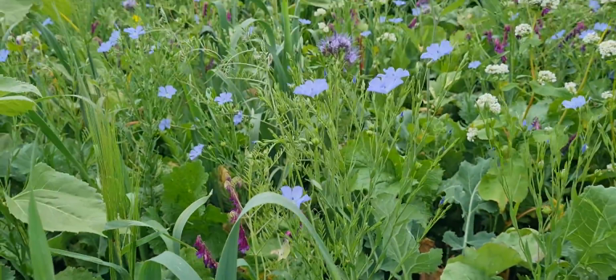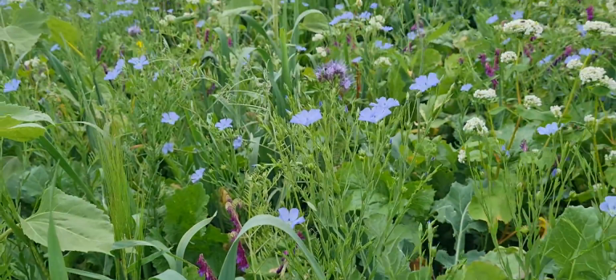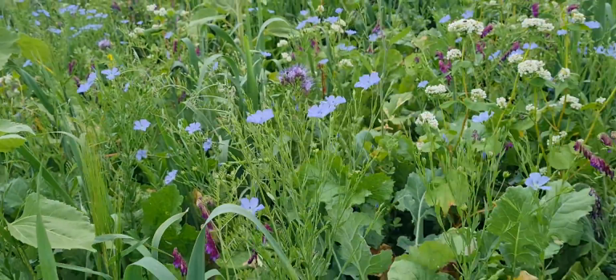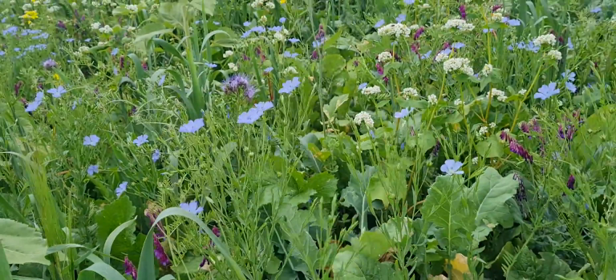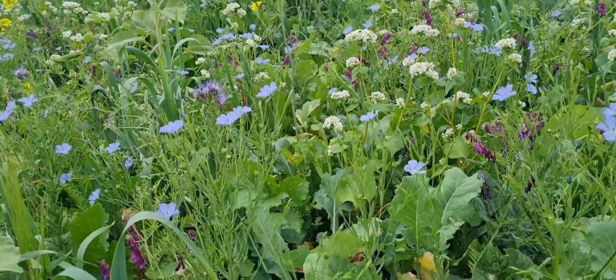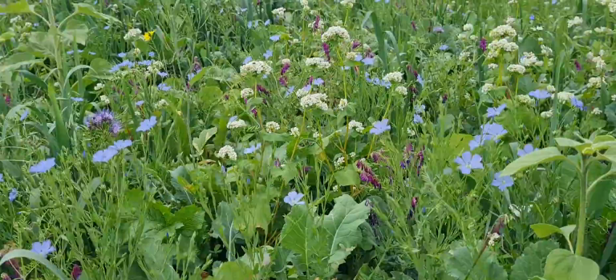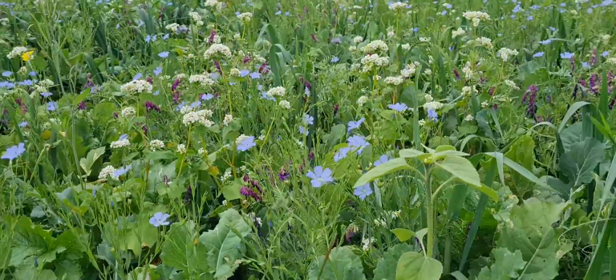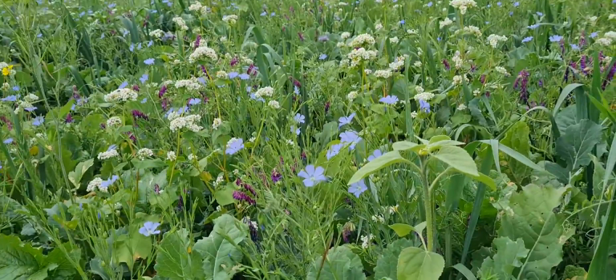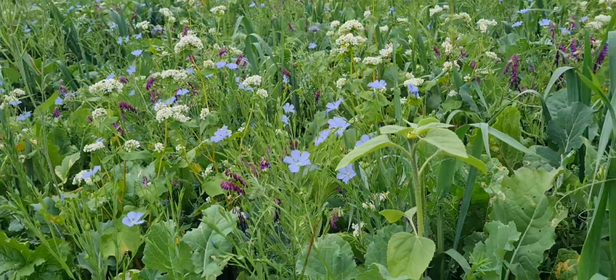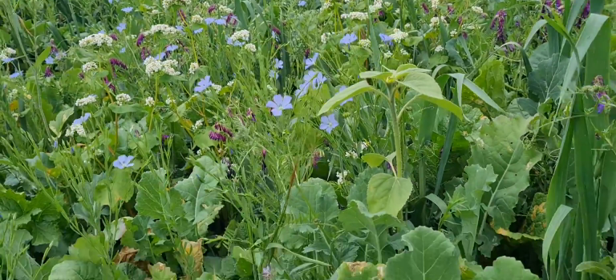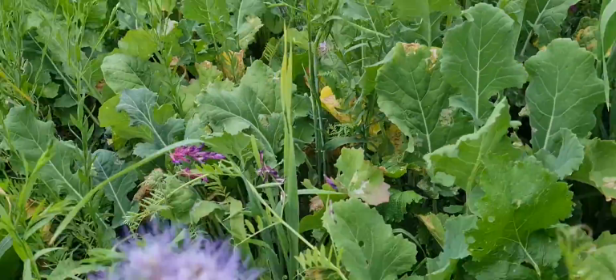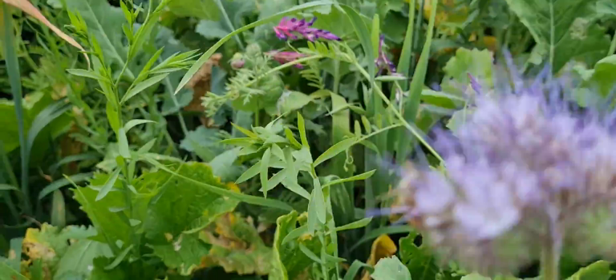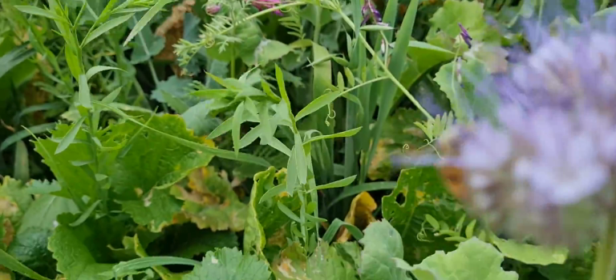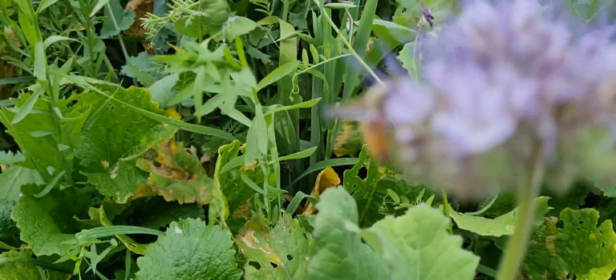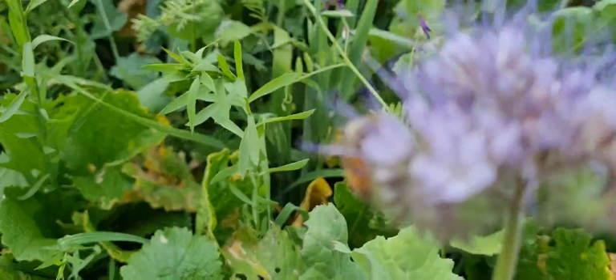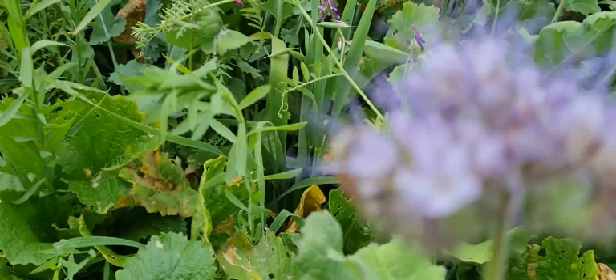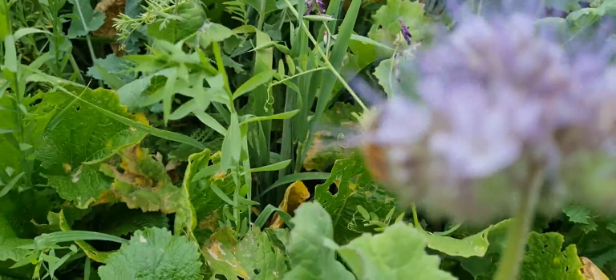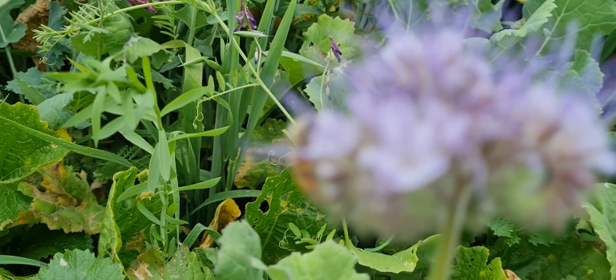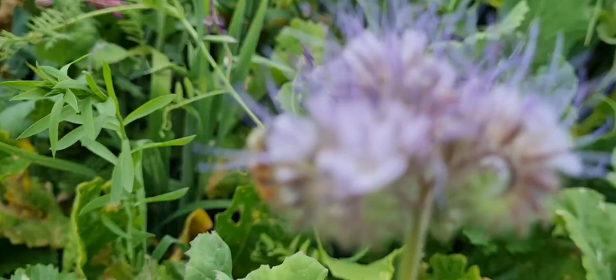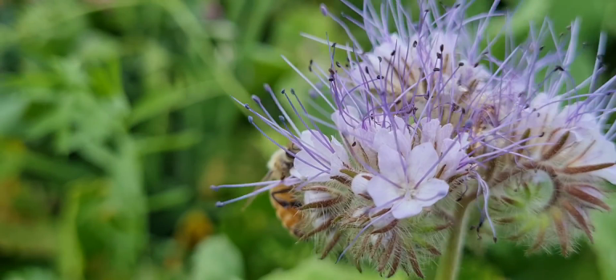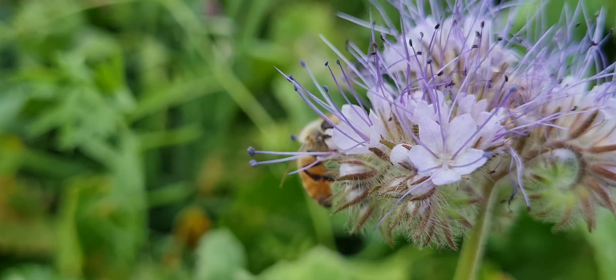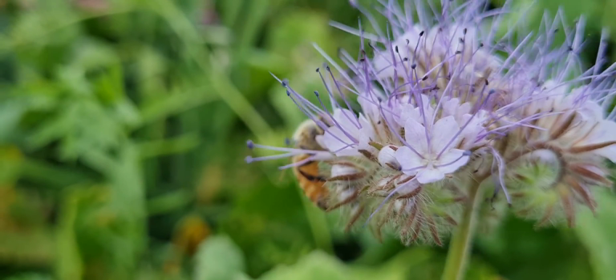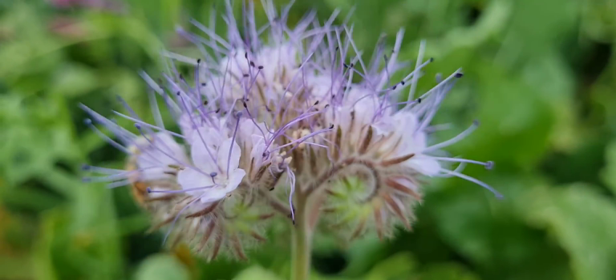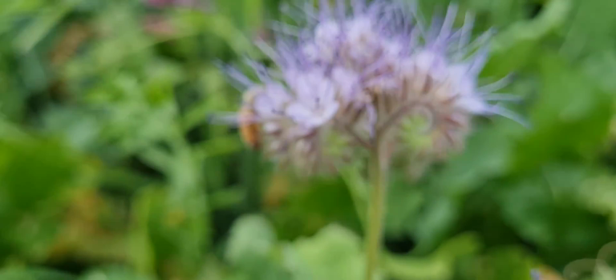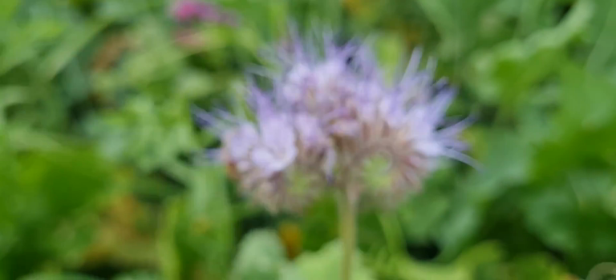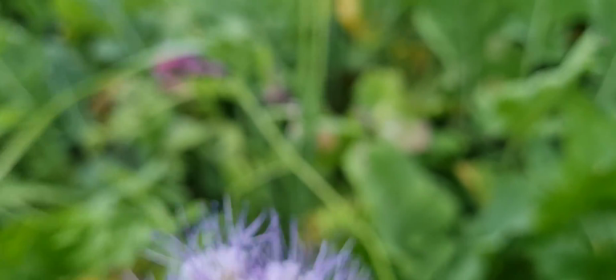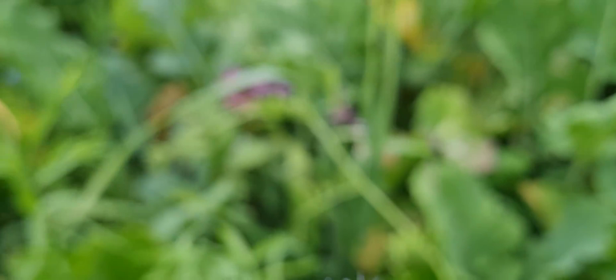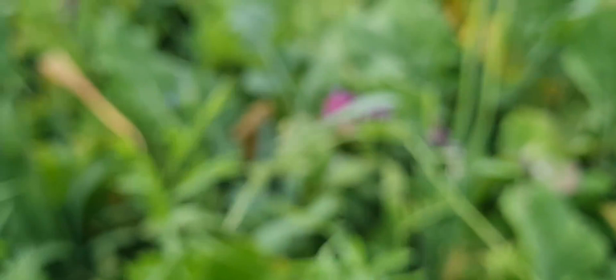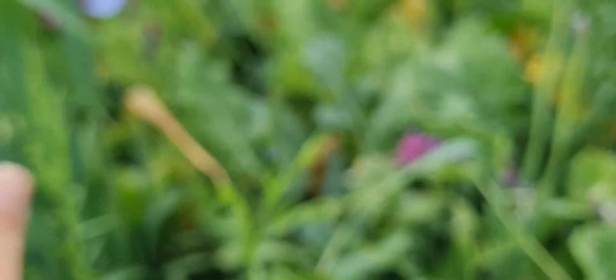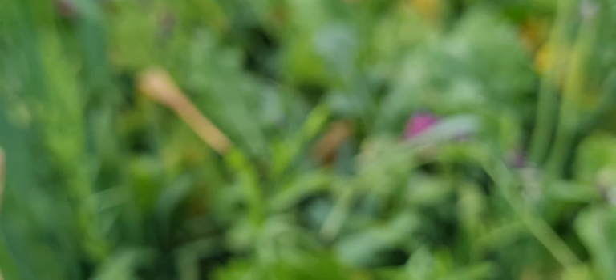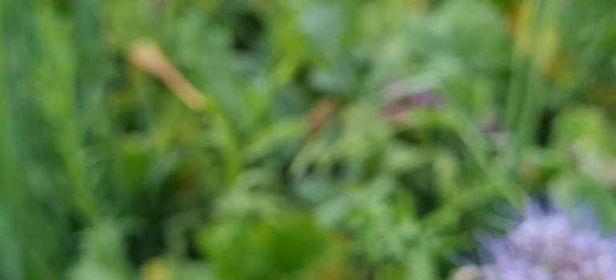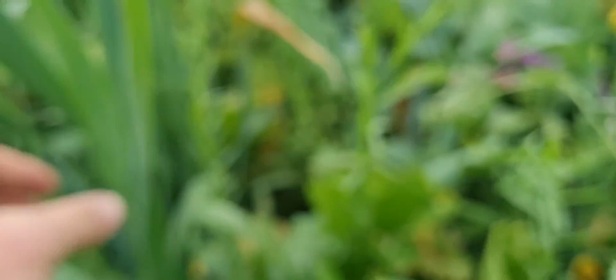So we've got the Phacelia and as you can see, bees love Phacelia — look at that! Okay, so Phacelia, hairy vetch, linseed covered. Let's point out some oats.